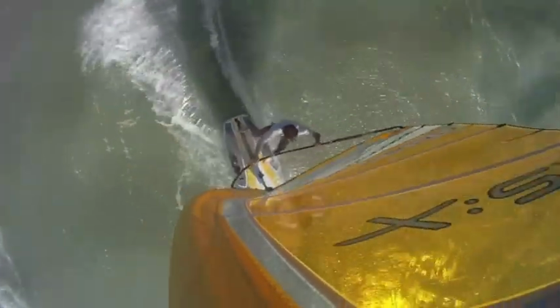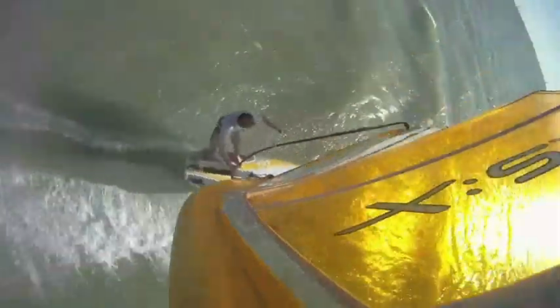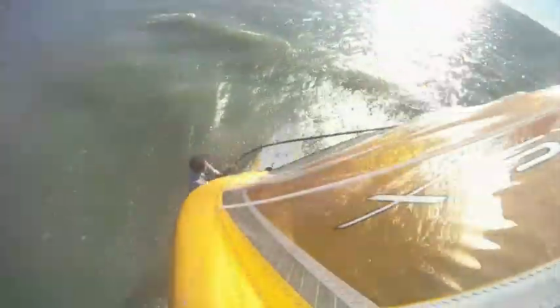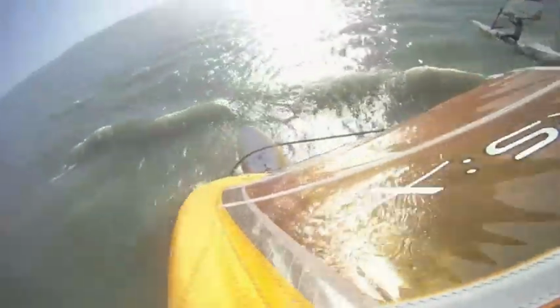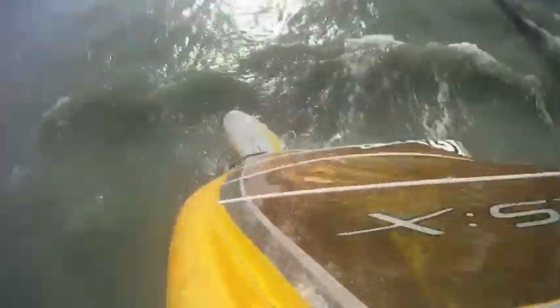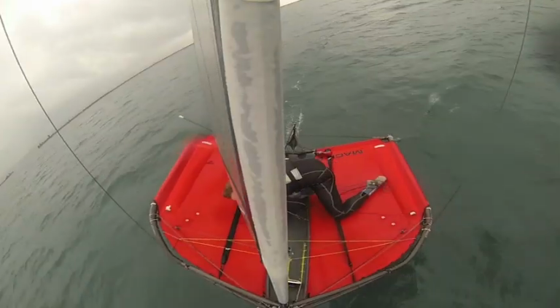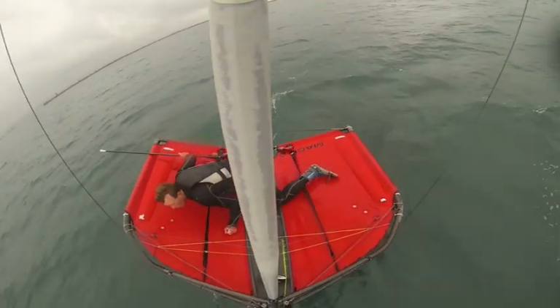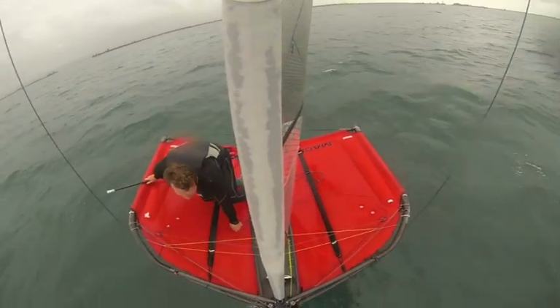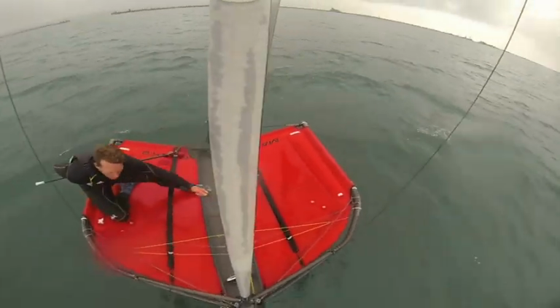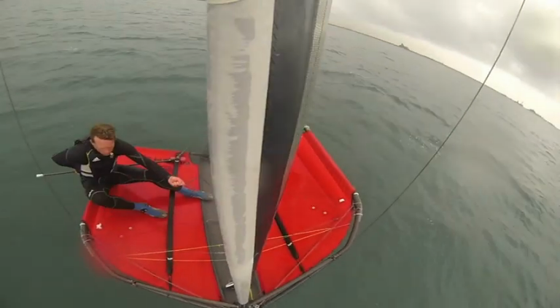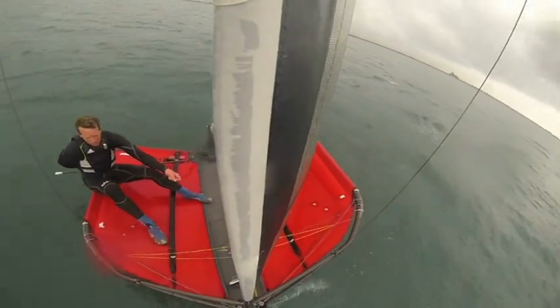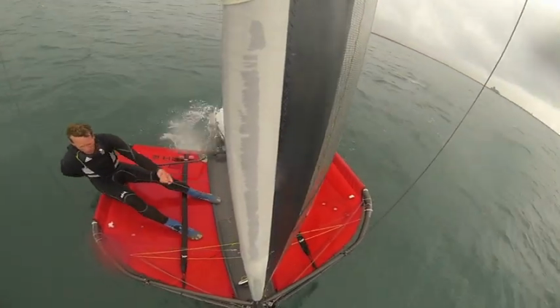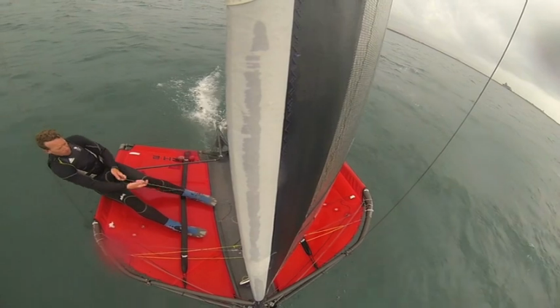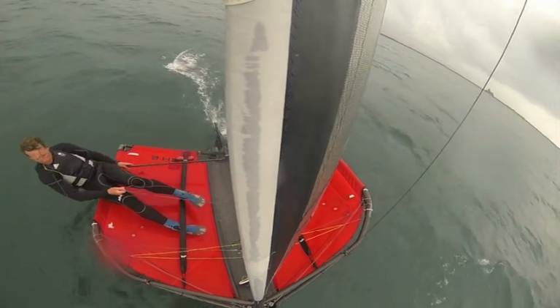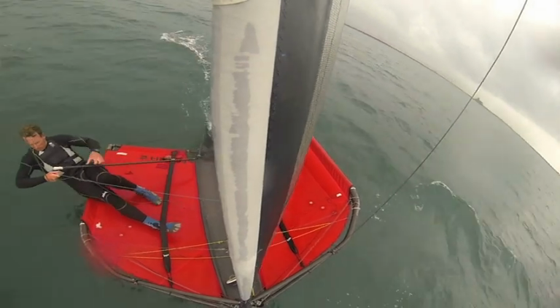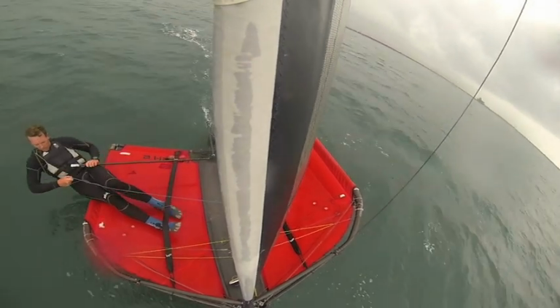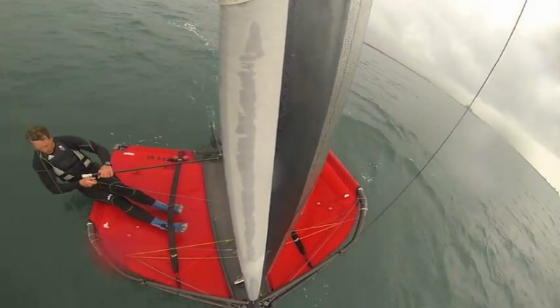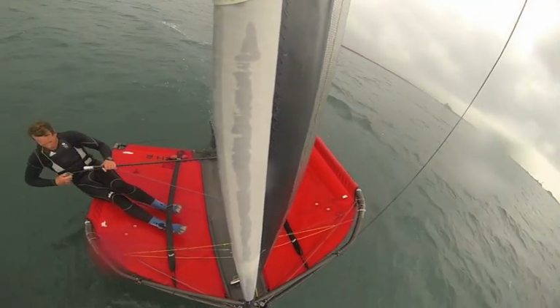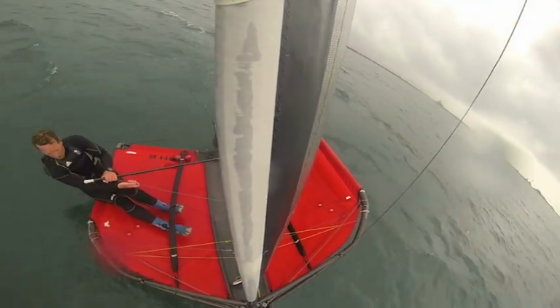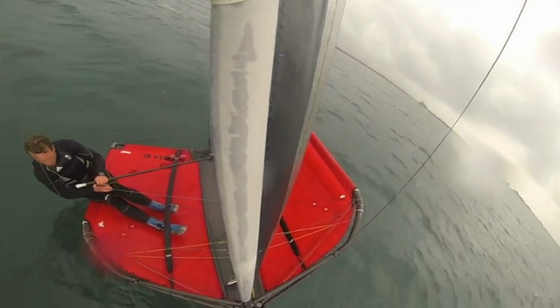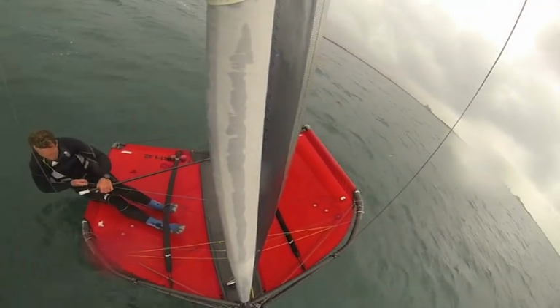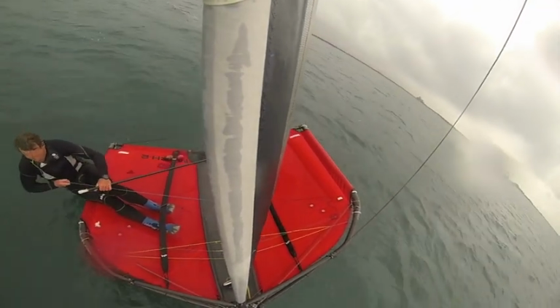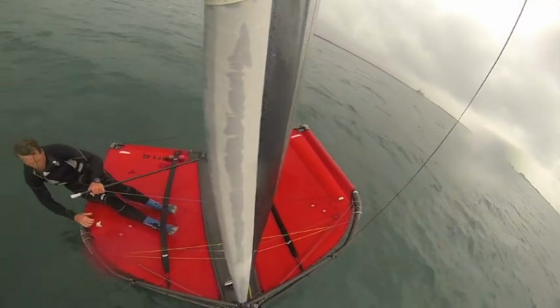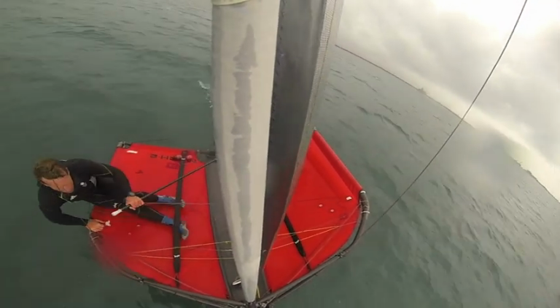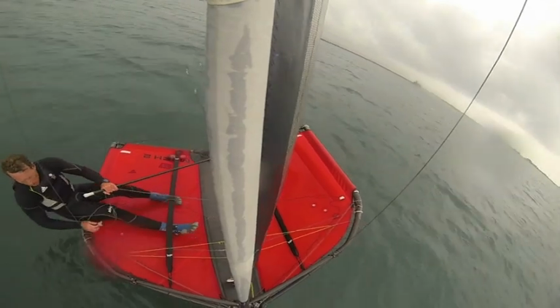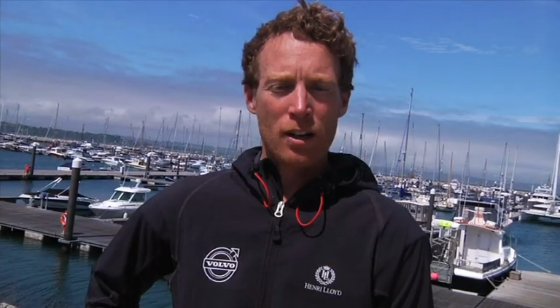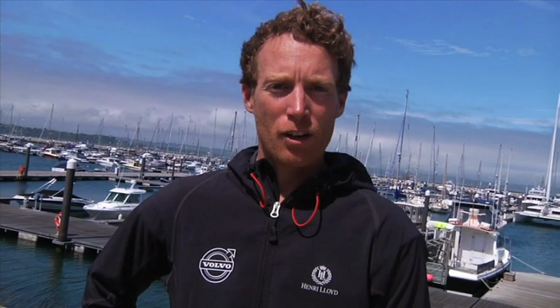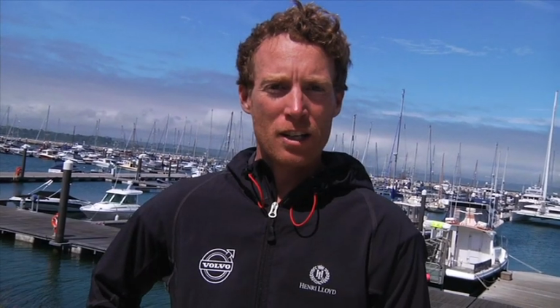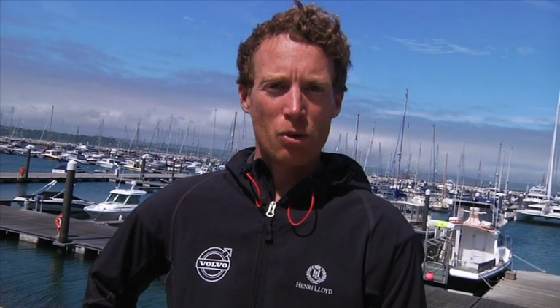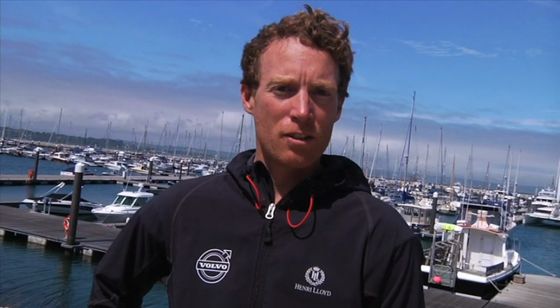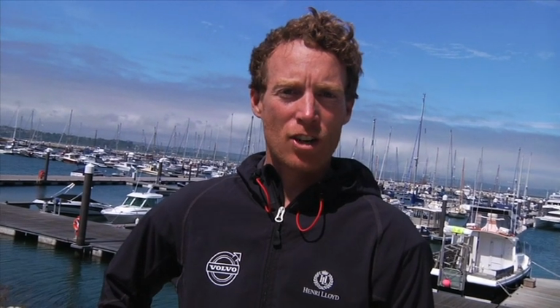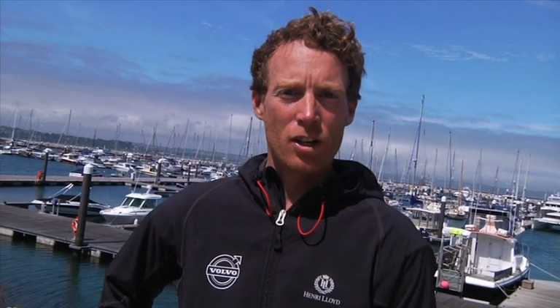That aerial view could be from the top of the mast, which is an interesting view, or on my moth, sometimes under the spreader, which gives a great view of all the boat. Using this just gives you a good way of feeding back what you're doing, and if a coach isn't available, it fast tracks your learning.